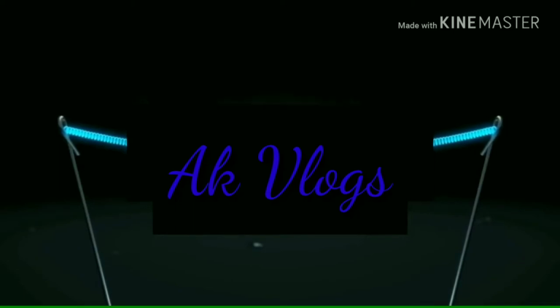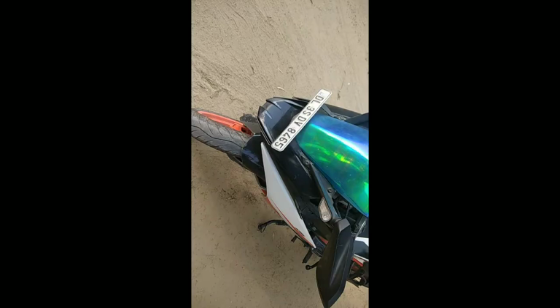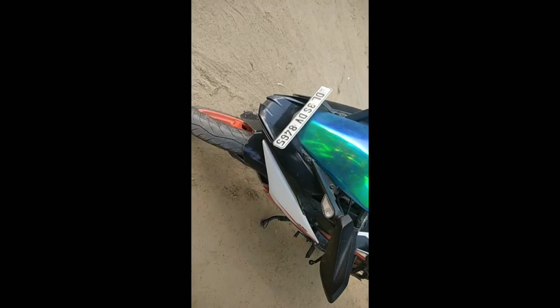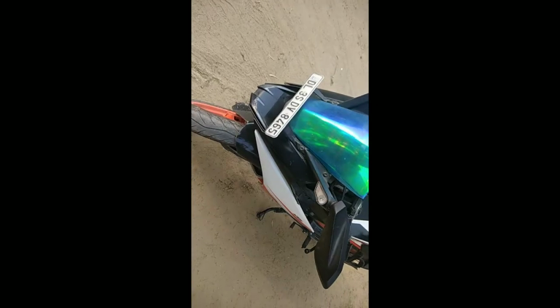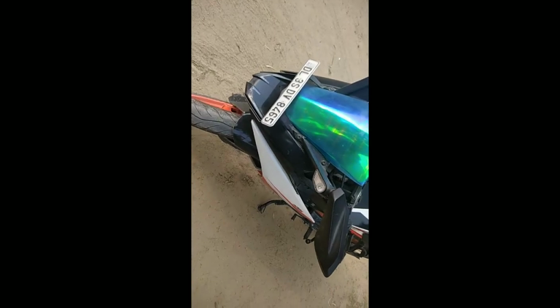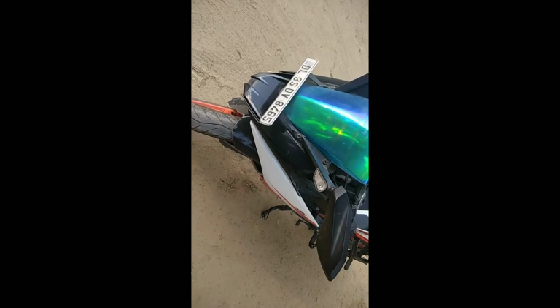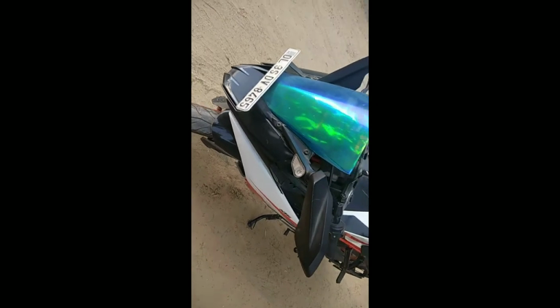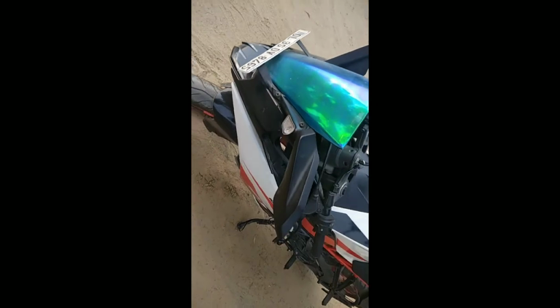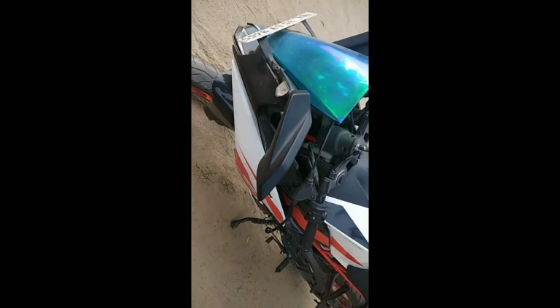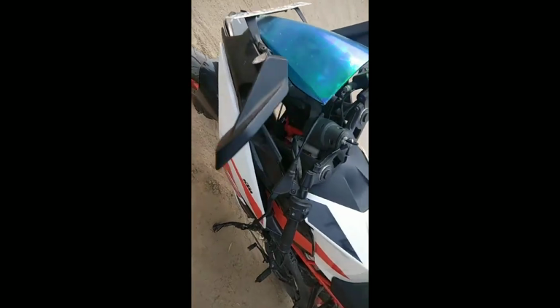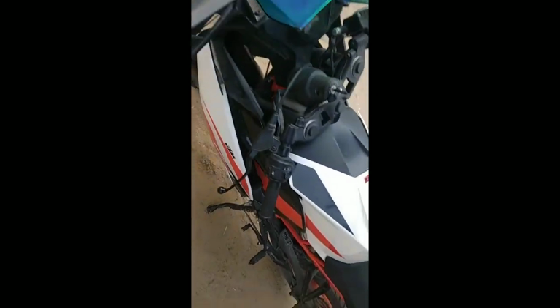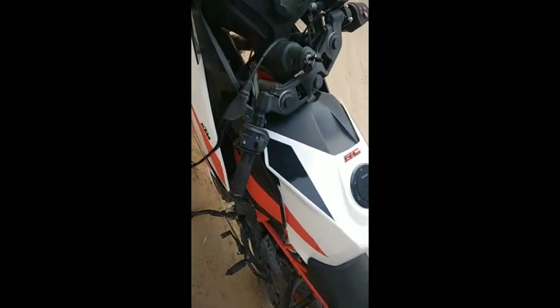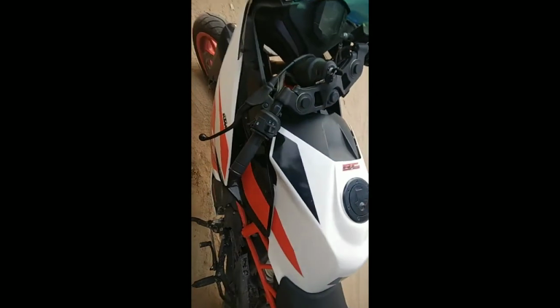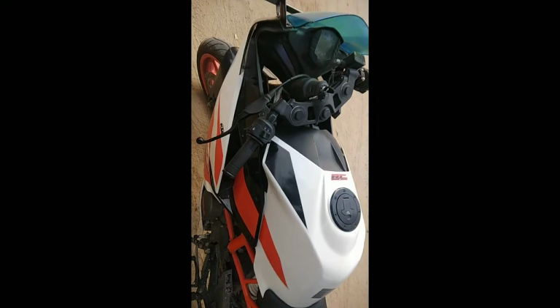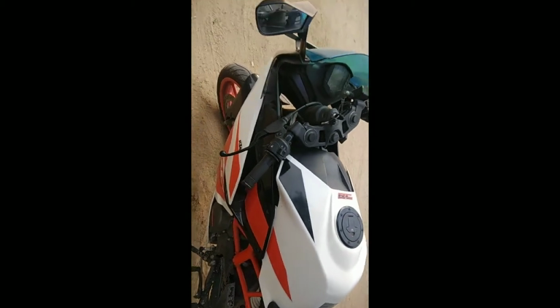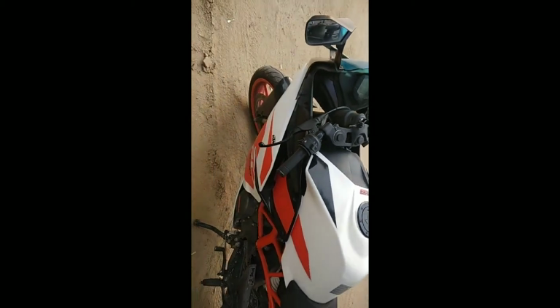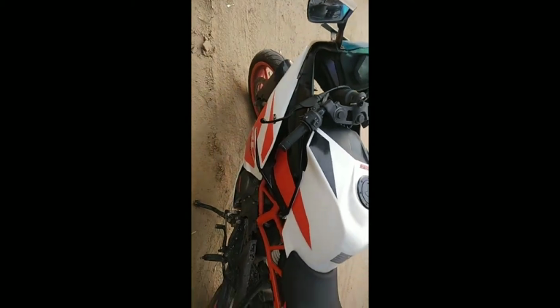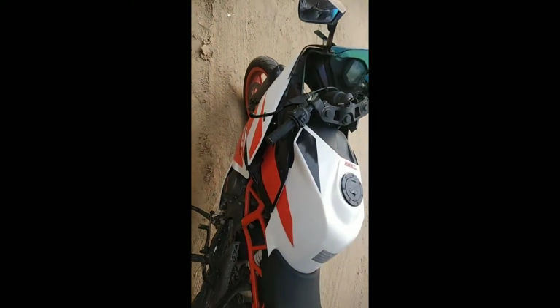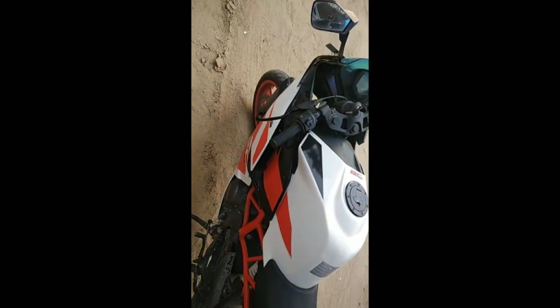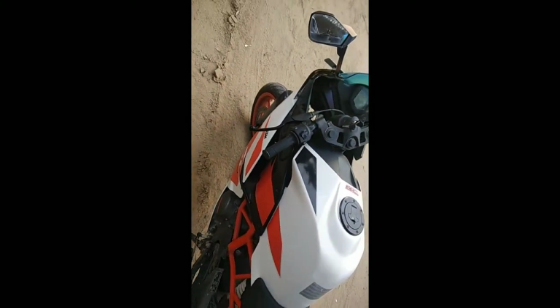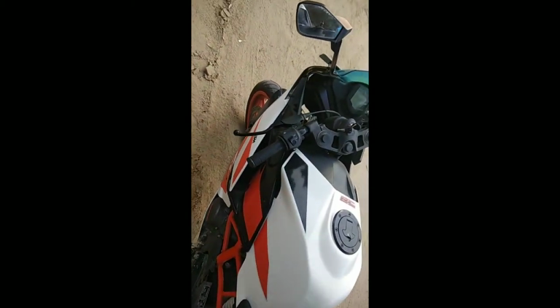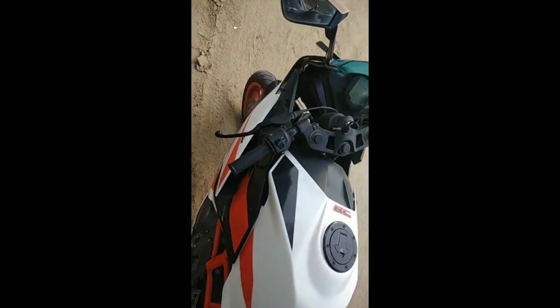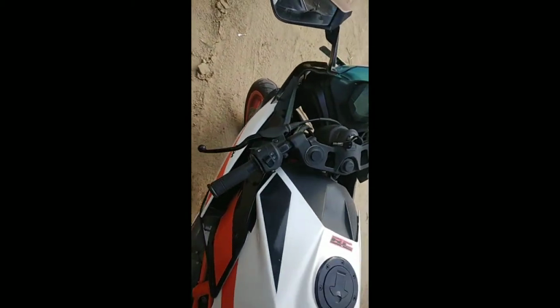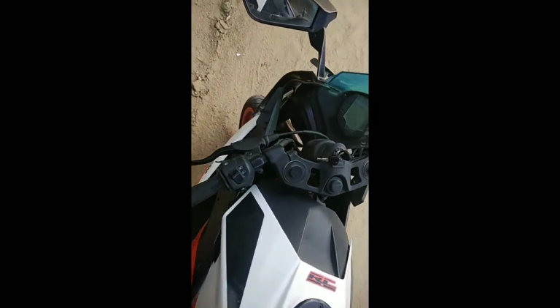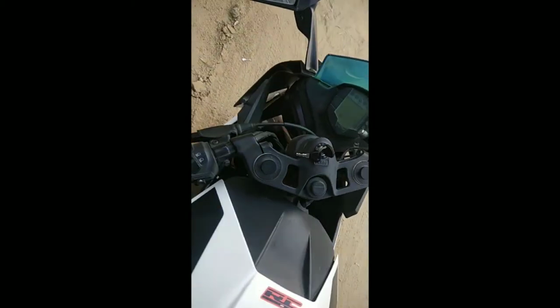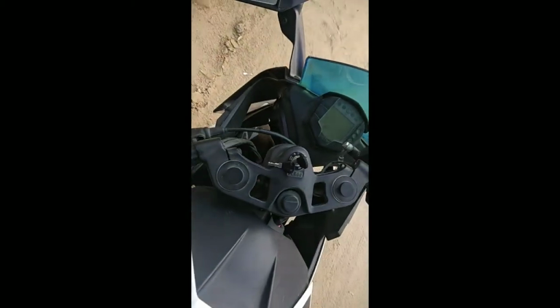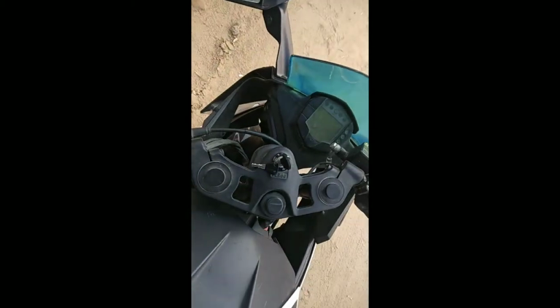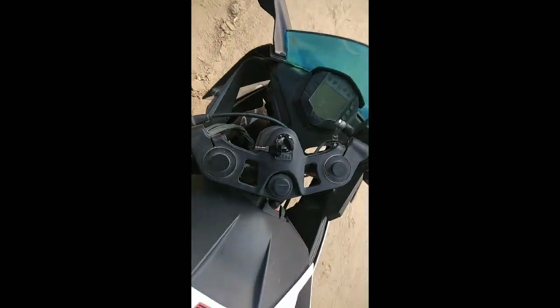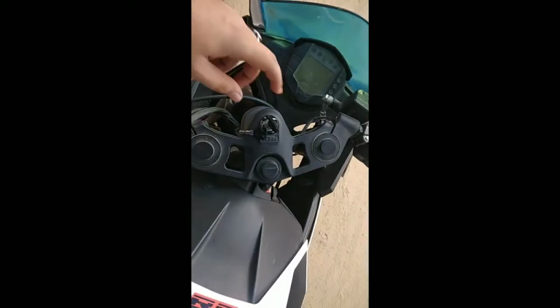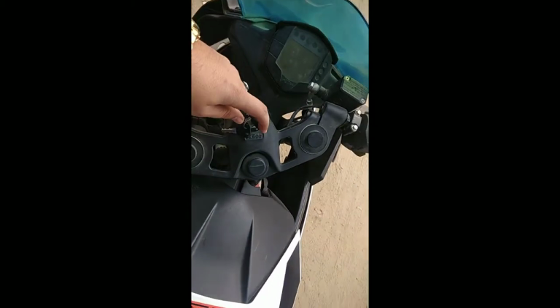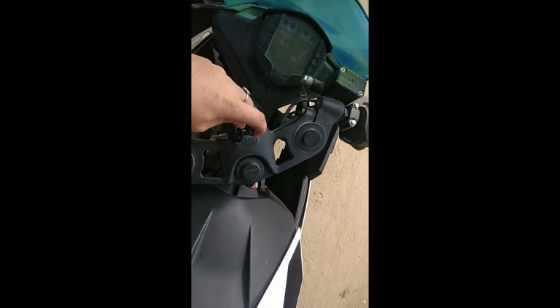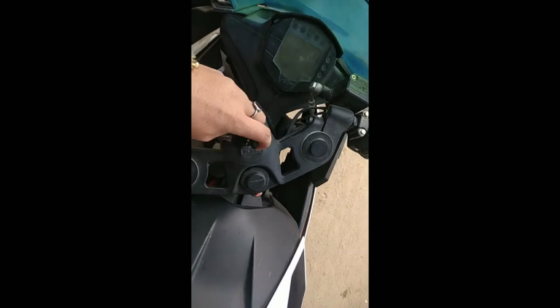Hey guys, welcome back to EK Vlogs. Bahut dino baad video aapke liye aayi hai. I am reviewing this super duper machine, KTM RC 200.